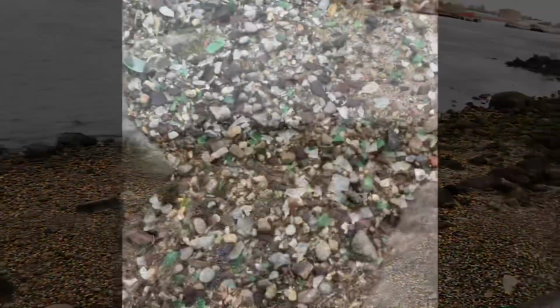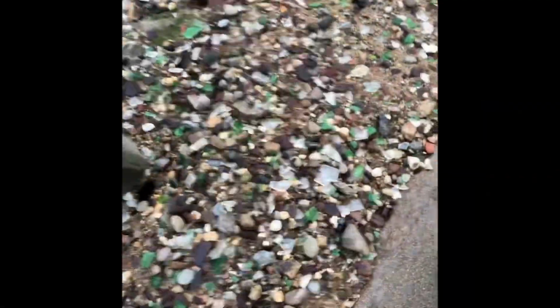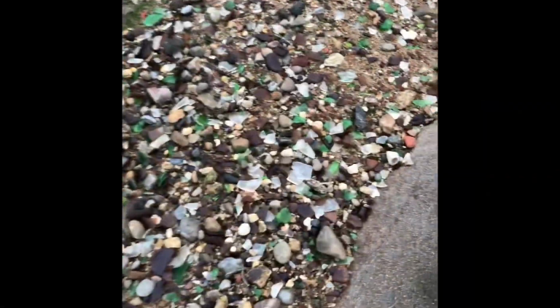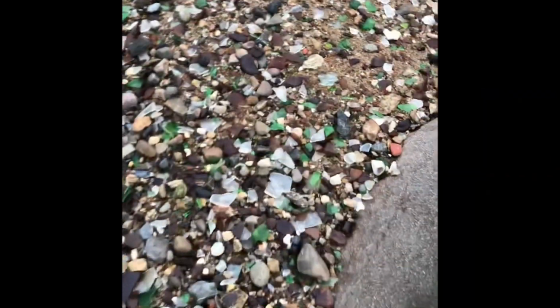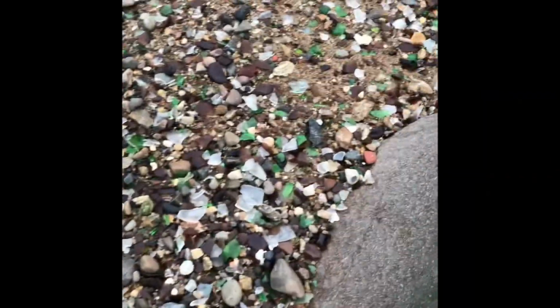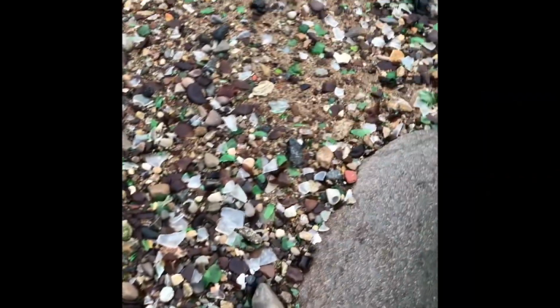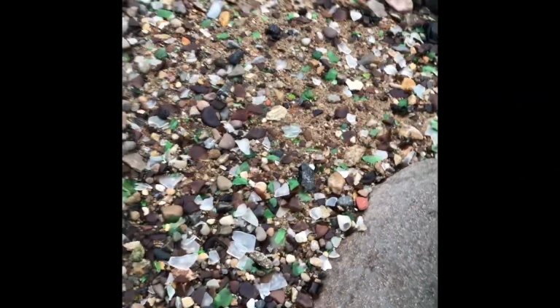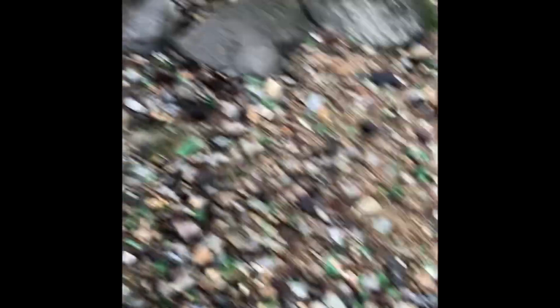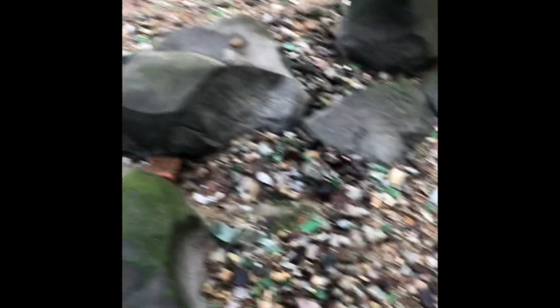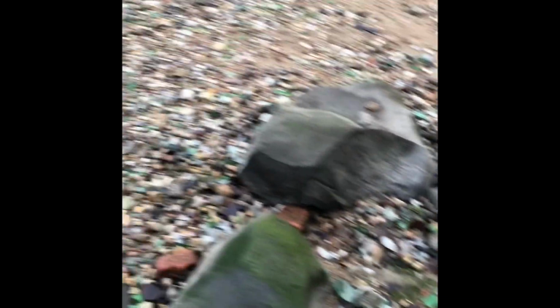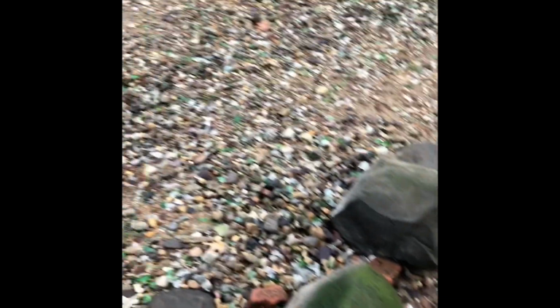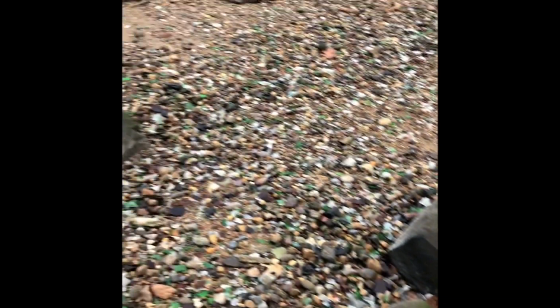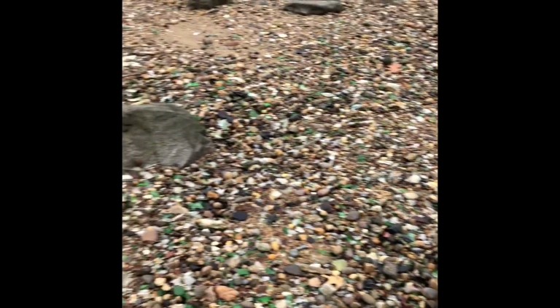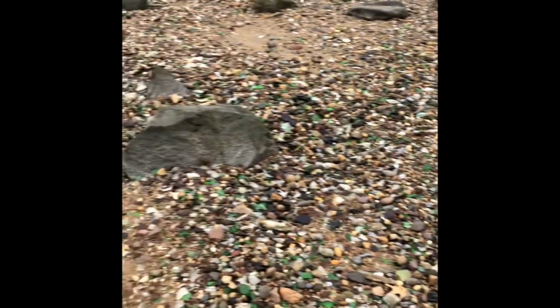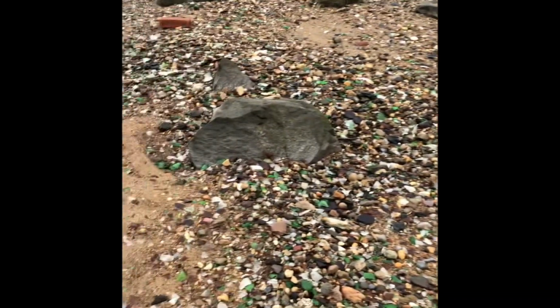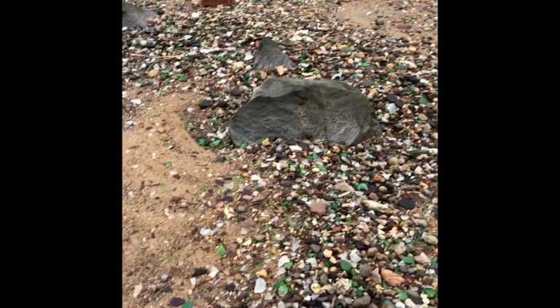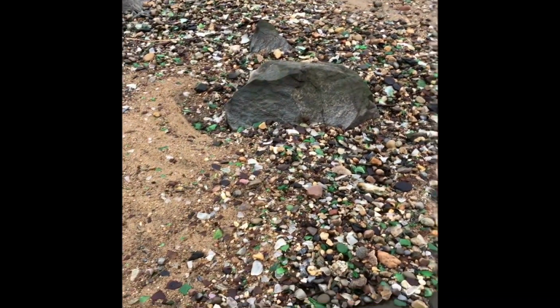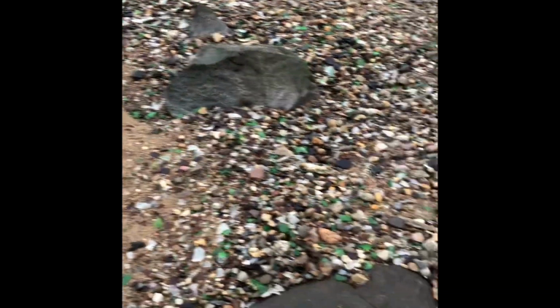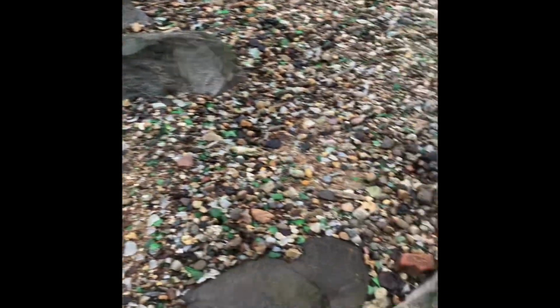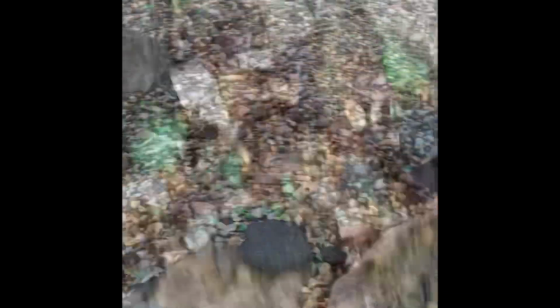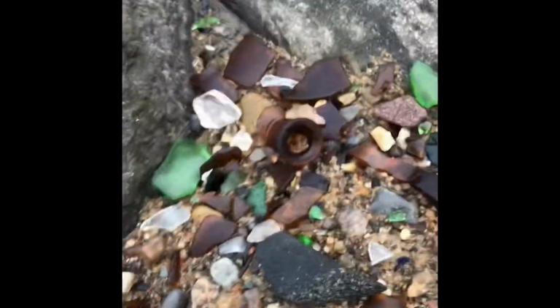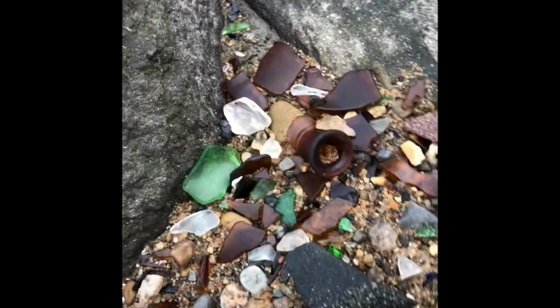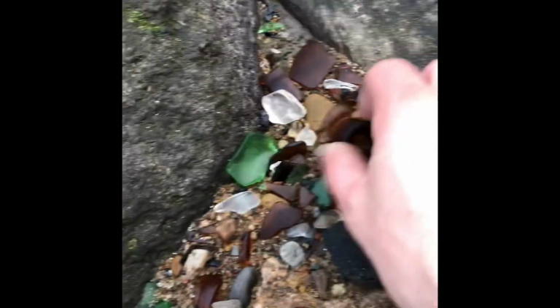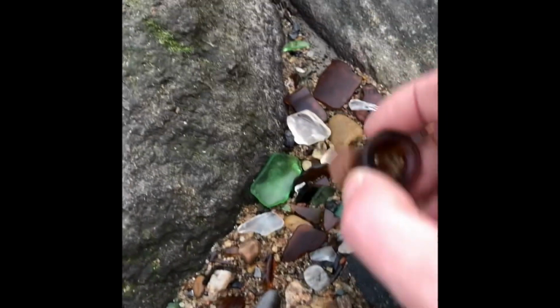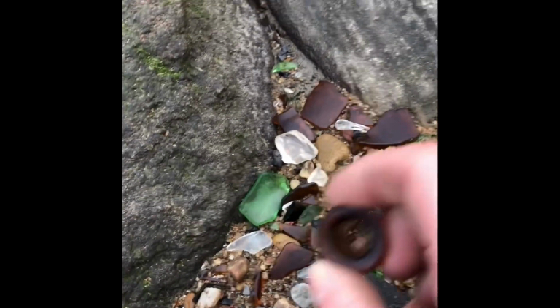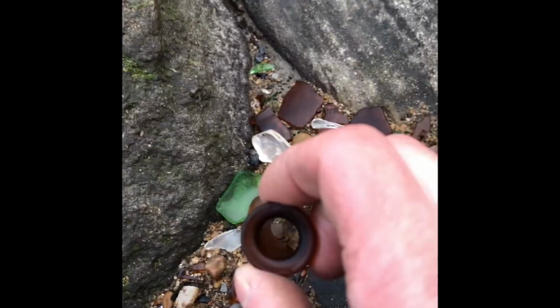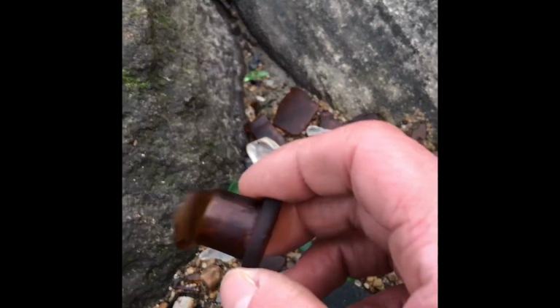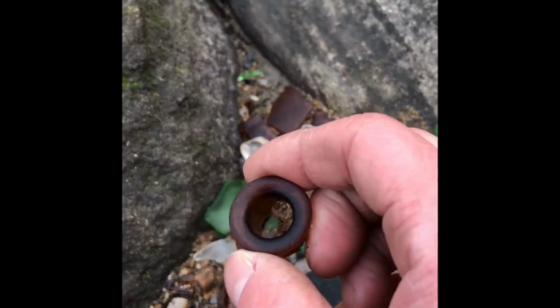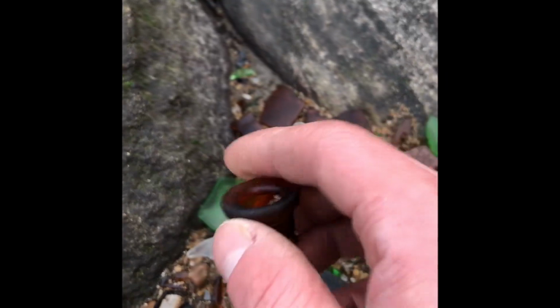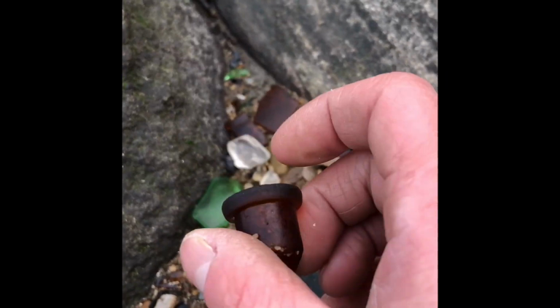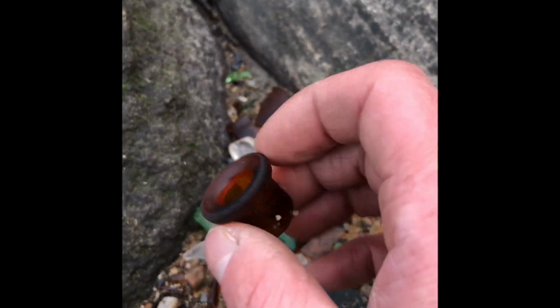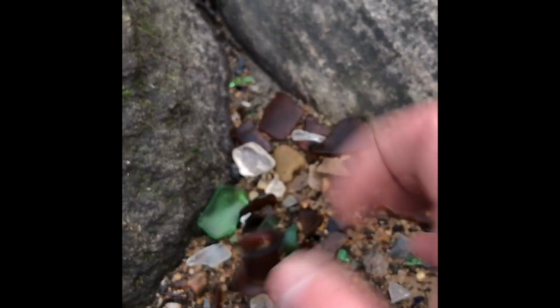Alright, that's what we're working with, guys. A lot of glass, and there's some coins and metals mixed in. So stay tuned. Nice bottleneck here — nice small one. Could be medicine or something.